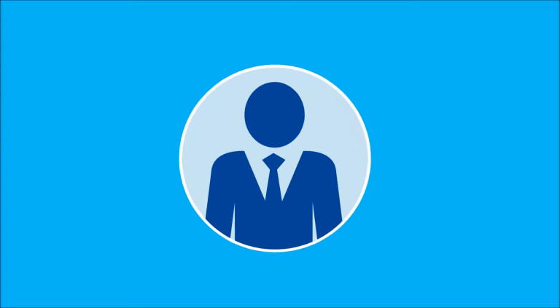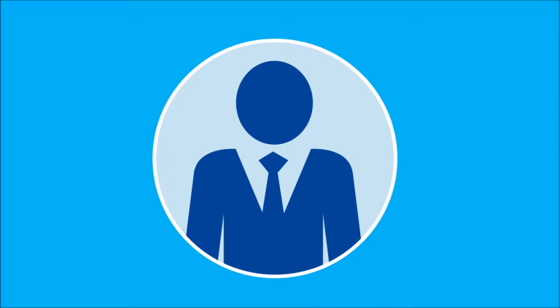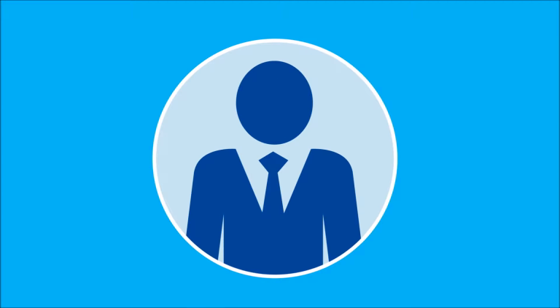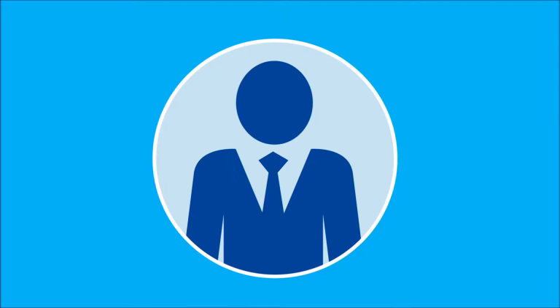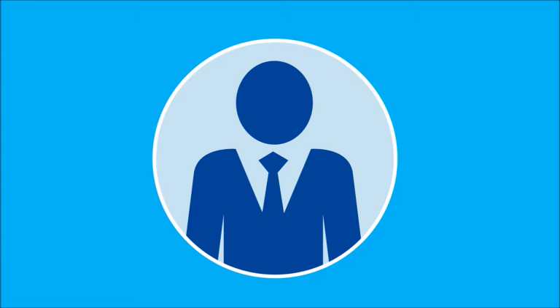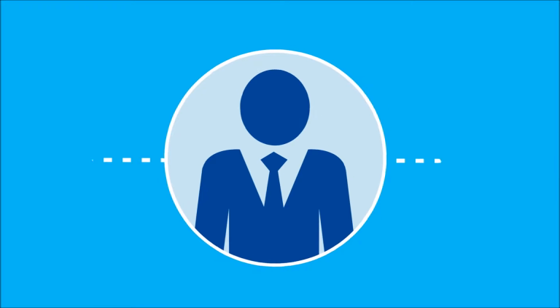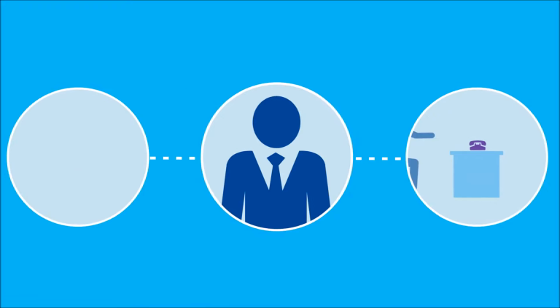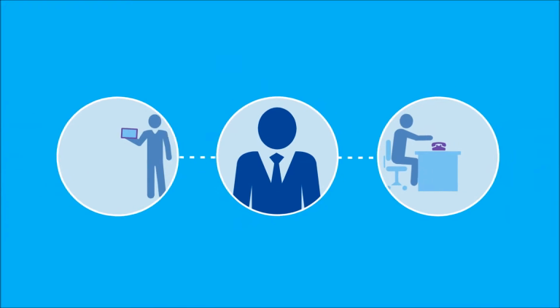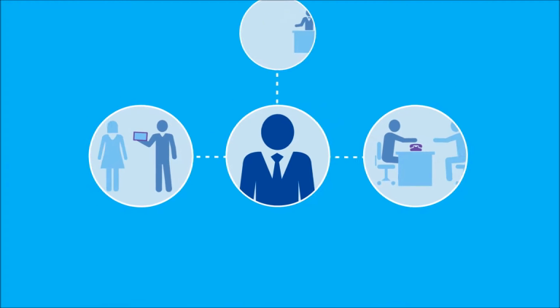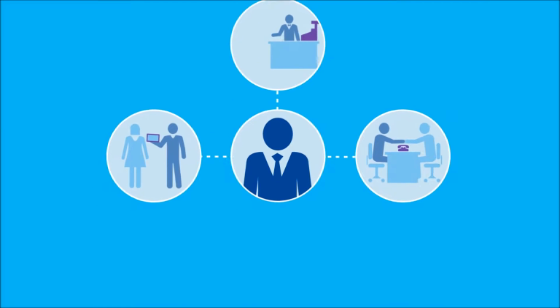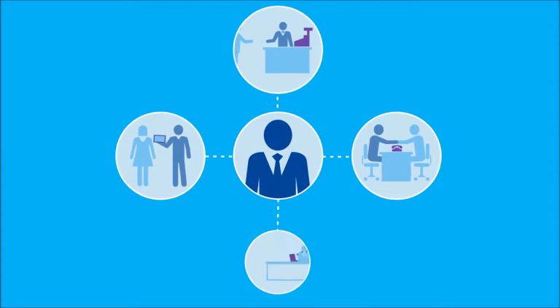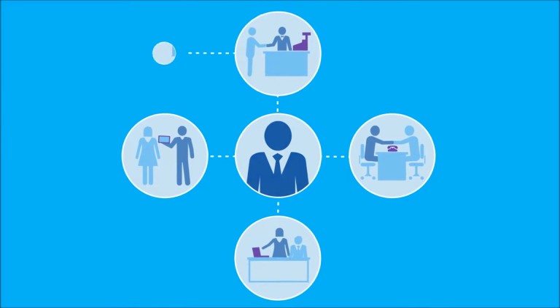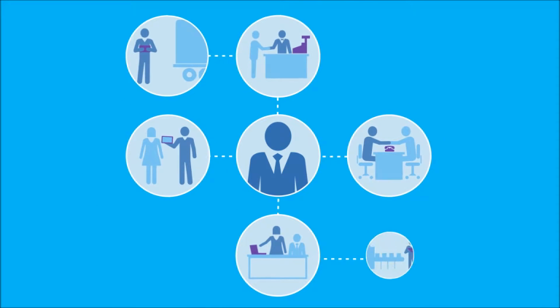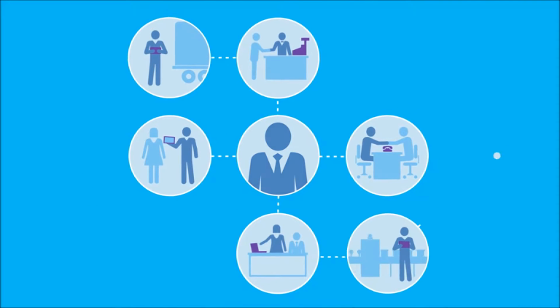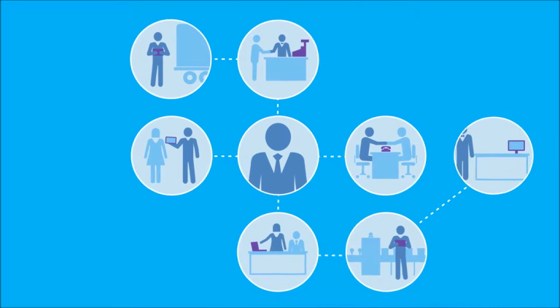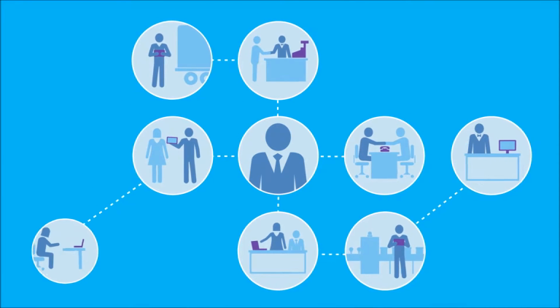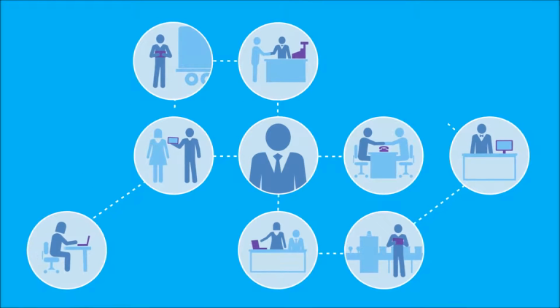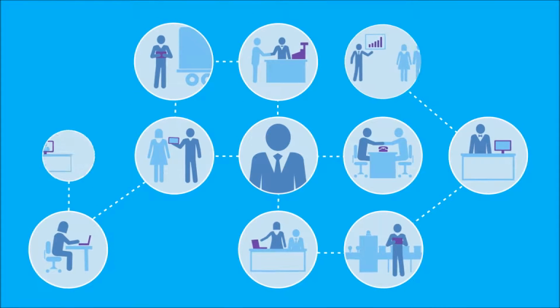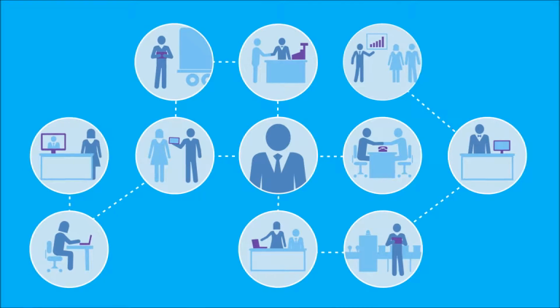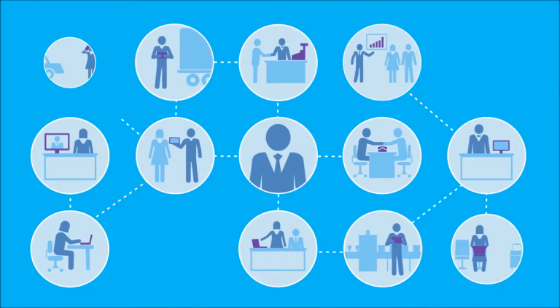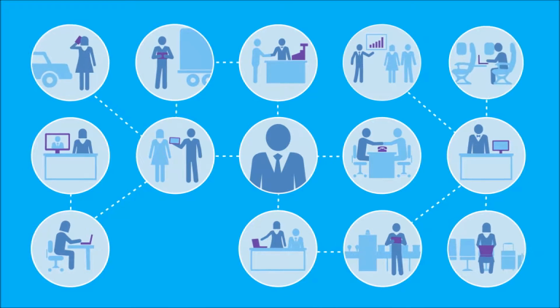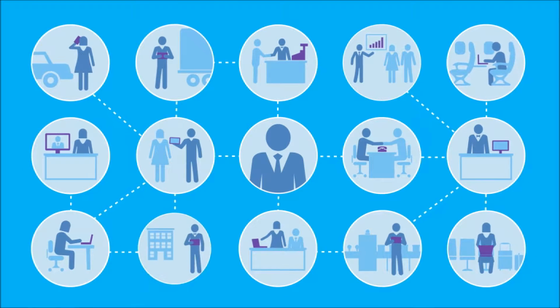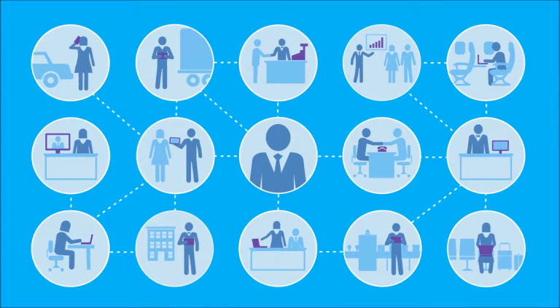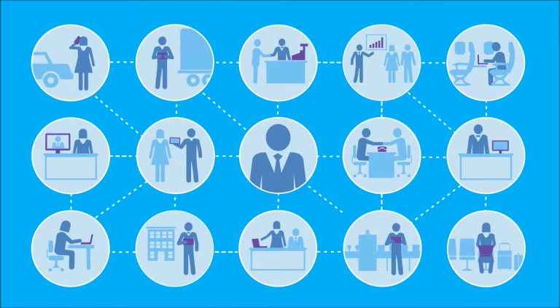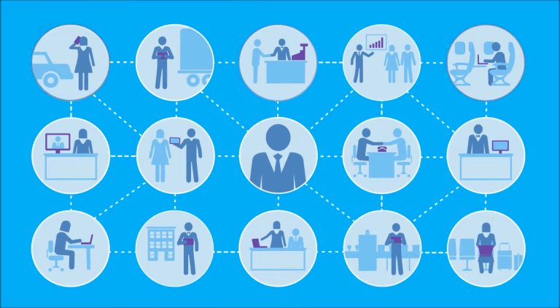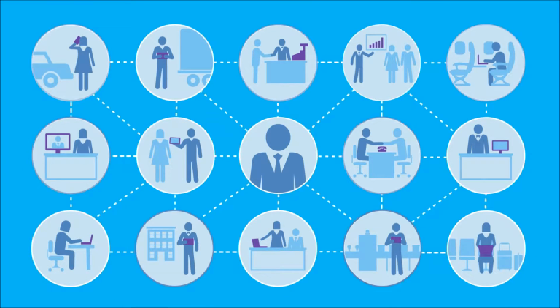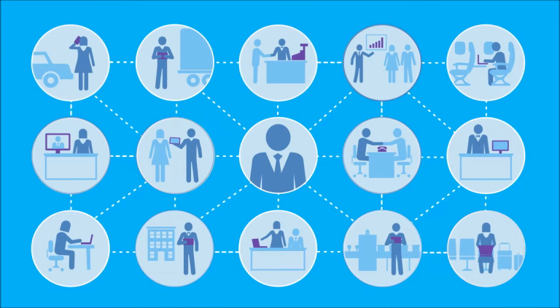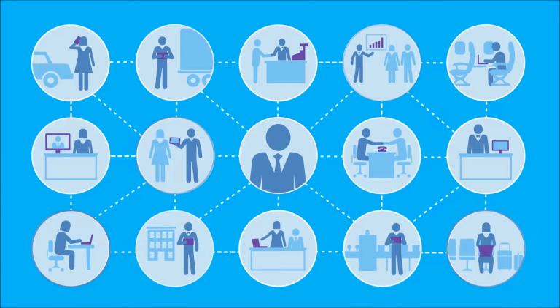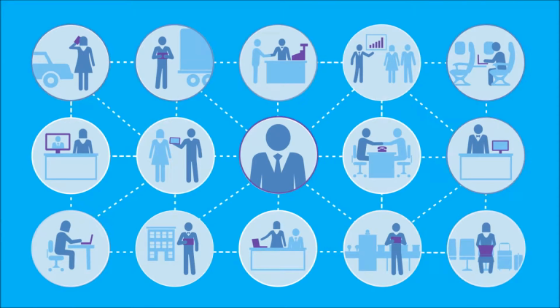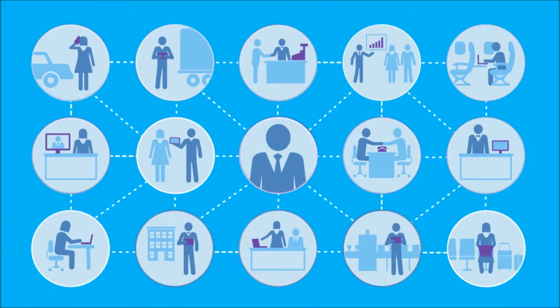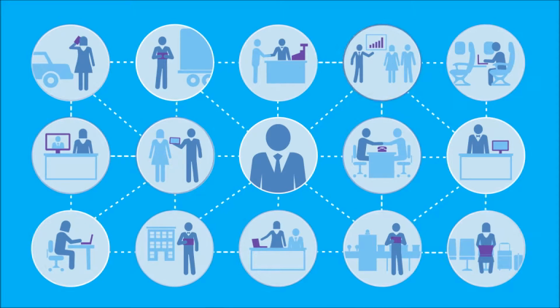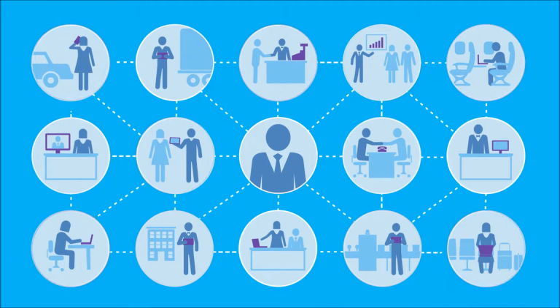With the right information at the right time, your team can deliver amazing customer experiences and be more productive in the office or on the go. And when your team can do more, your business can achieve more.